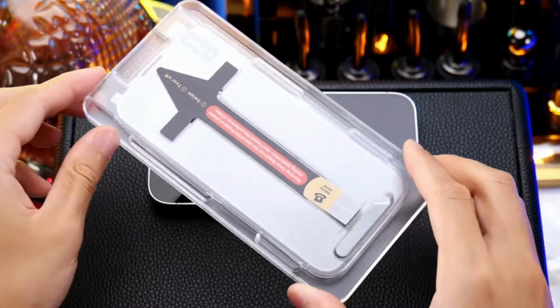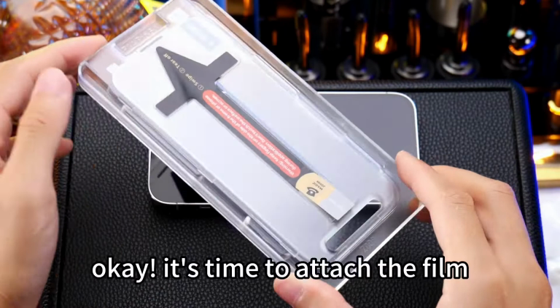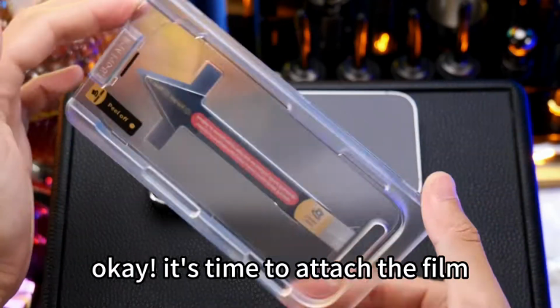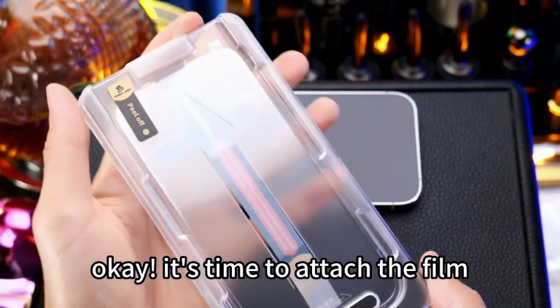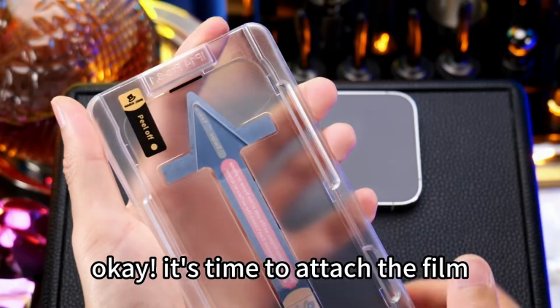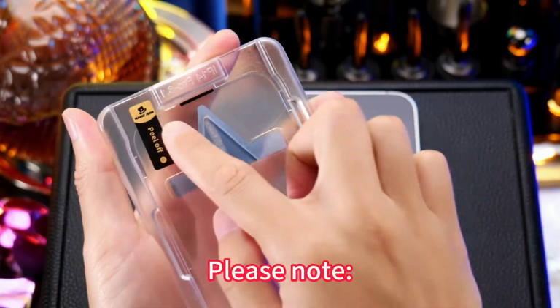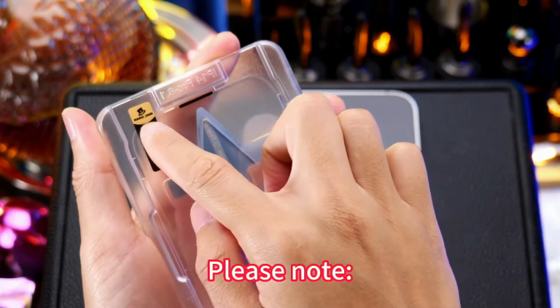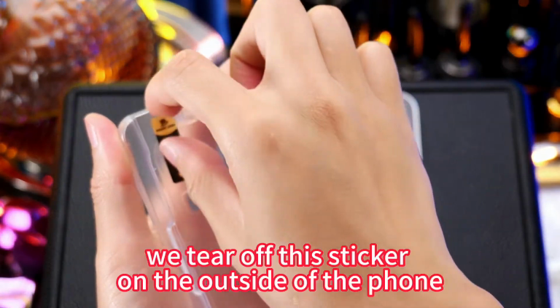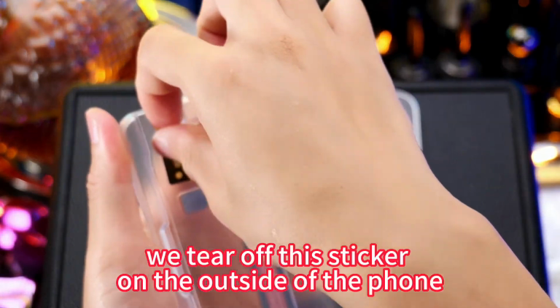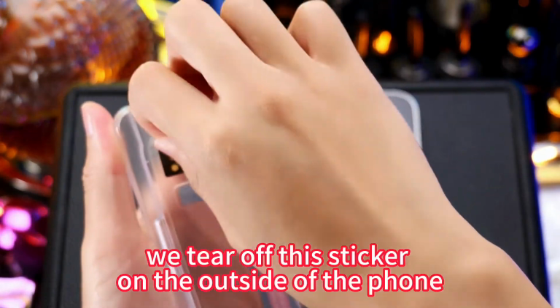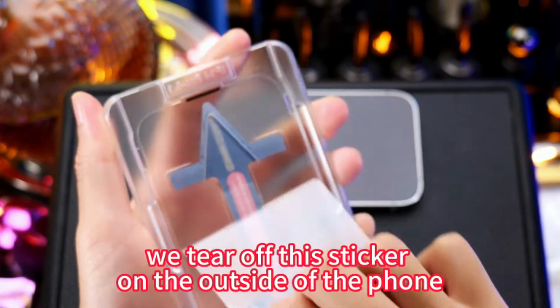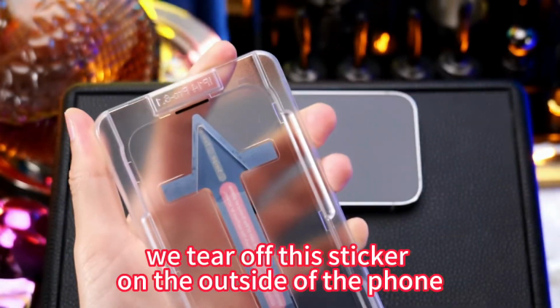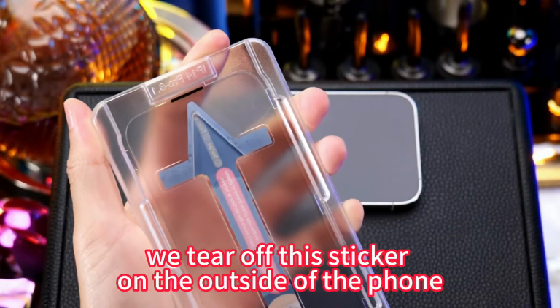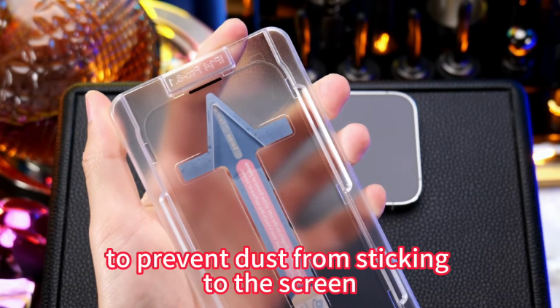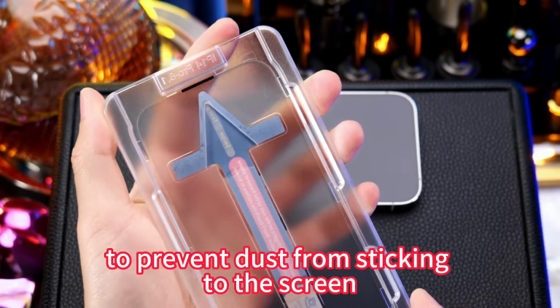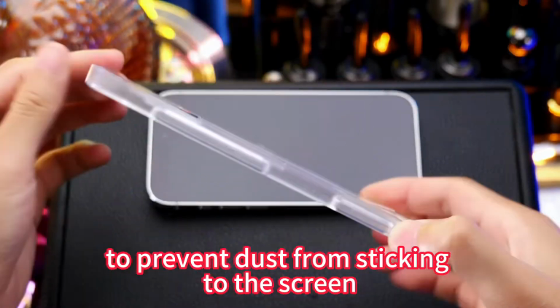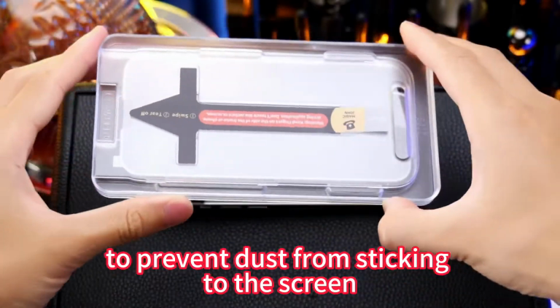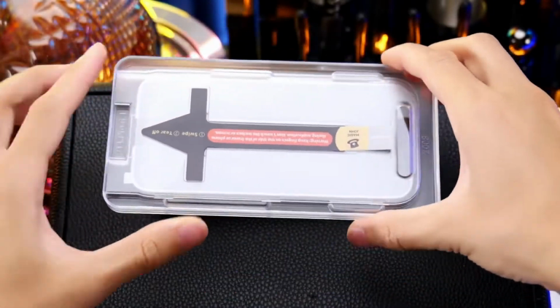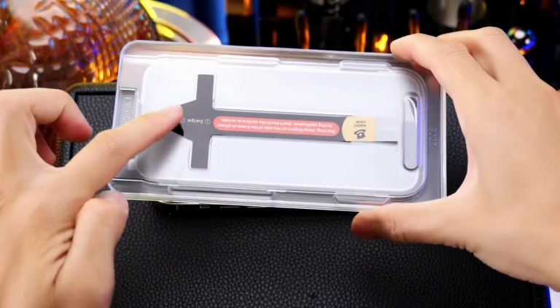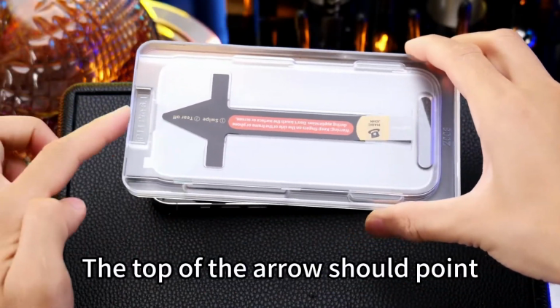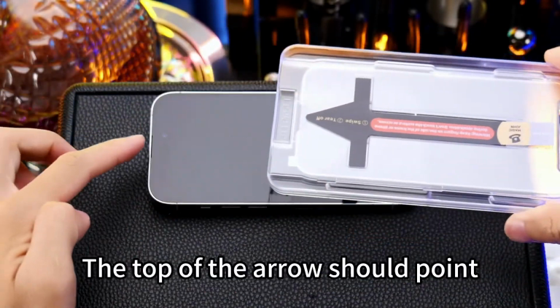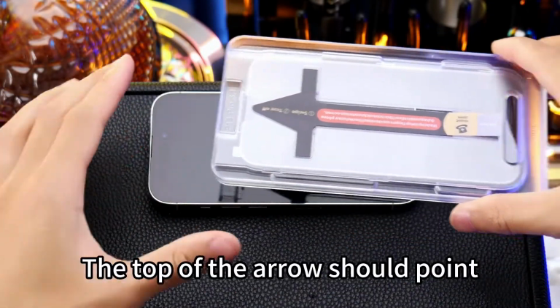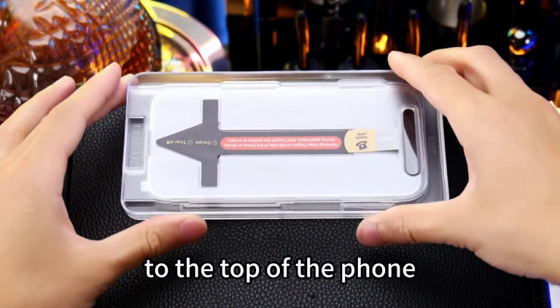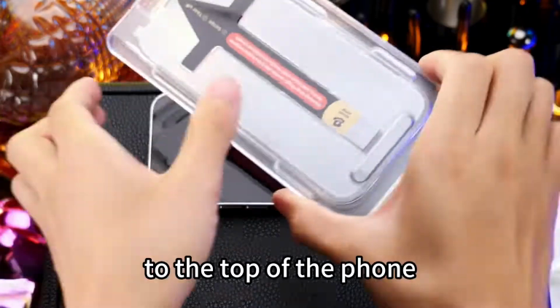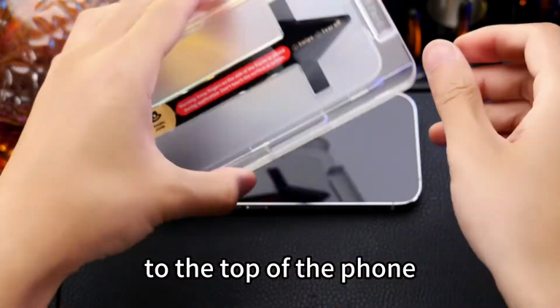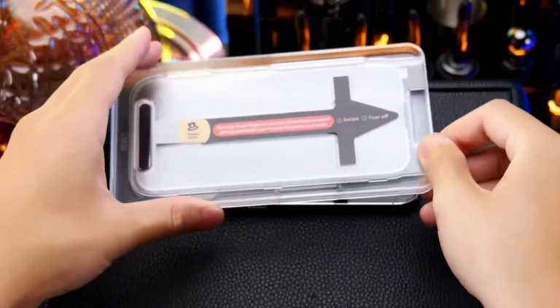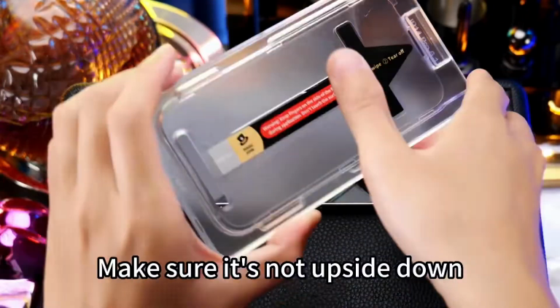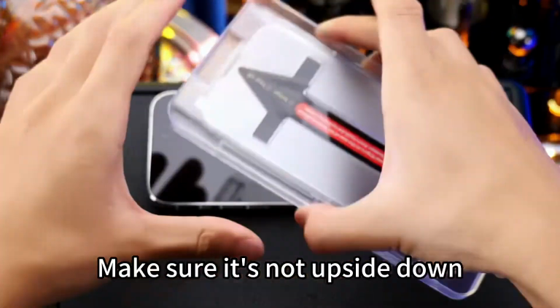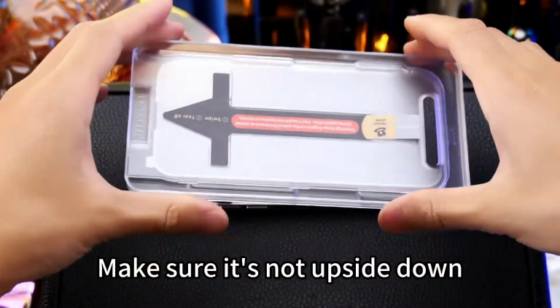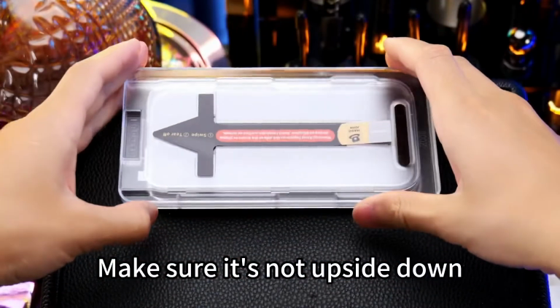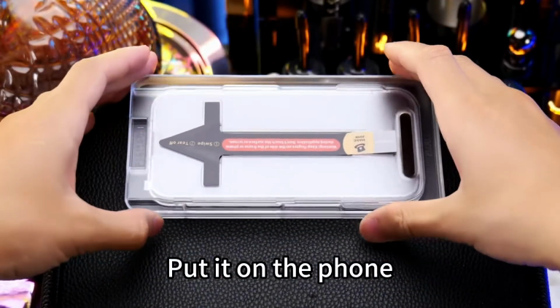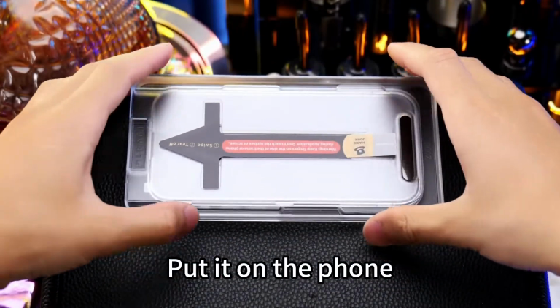Ok, it's time to attach the film. Please note, we tear off this sticker on the outside of the foam, to prevent dust from sticking to the screen. The top of the arrow should point to the top of the foam. Make sure it's not upside down. Put it on the foam.